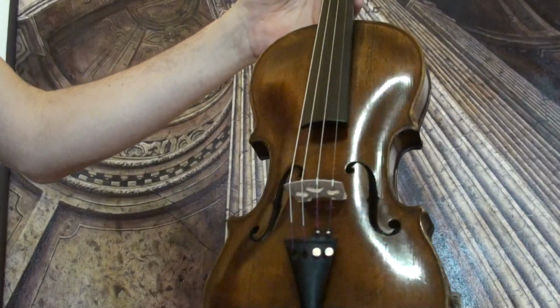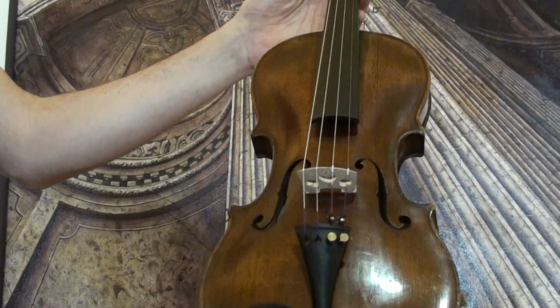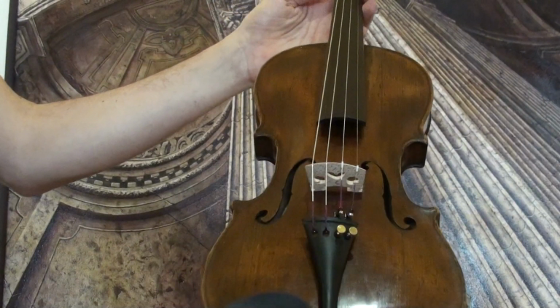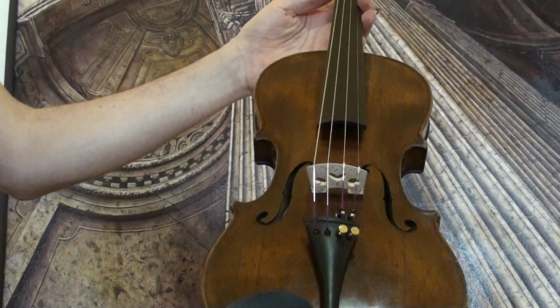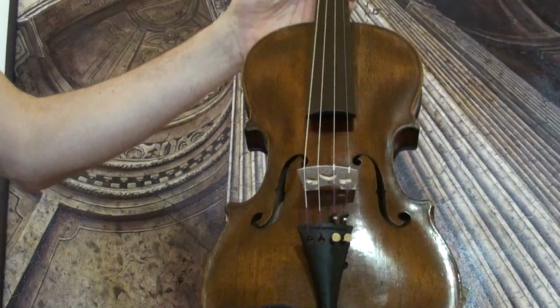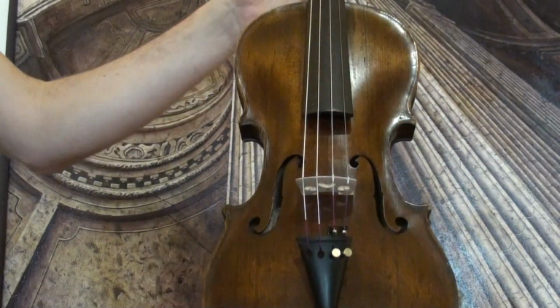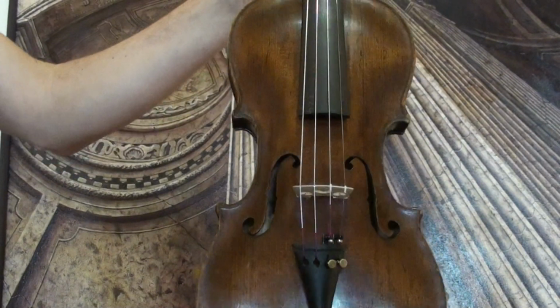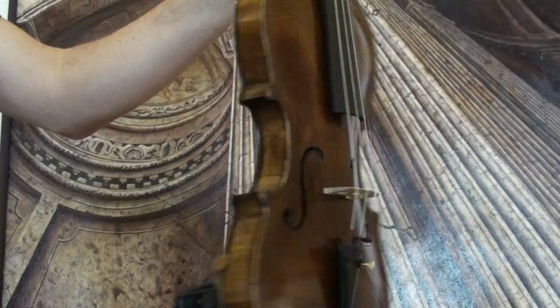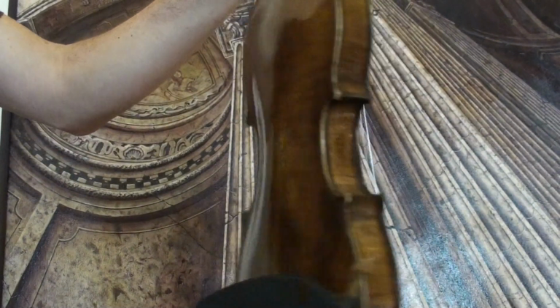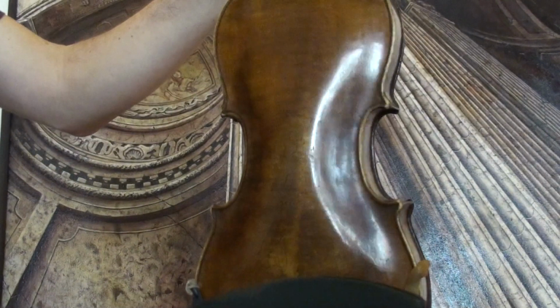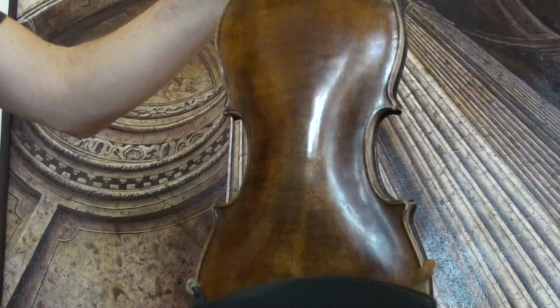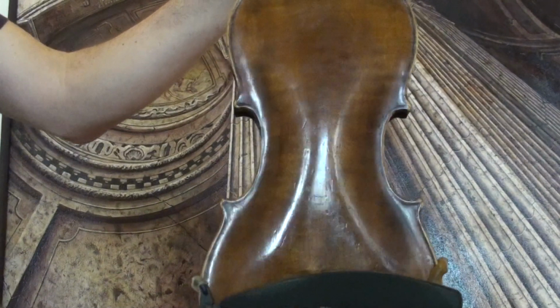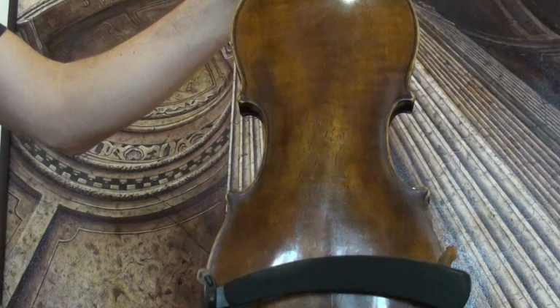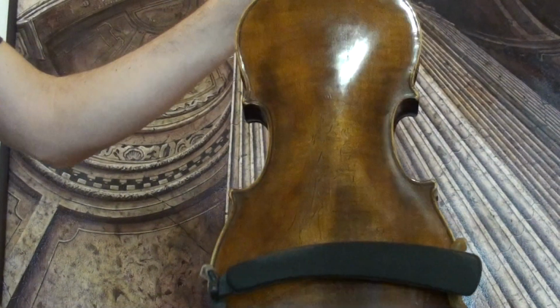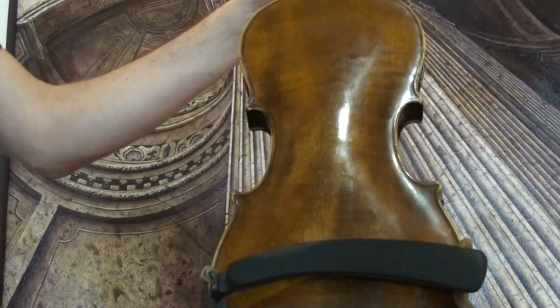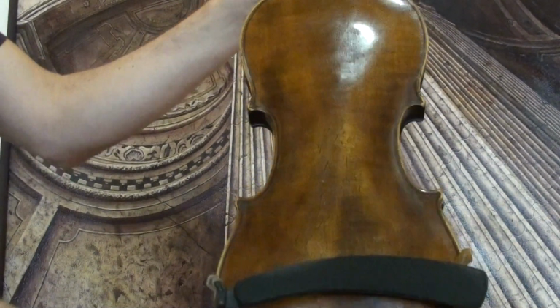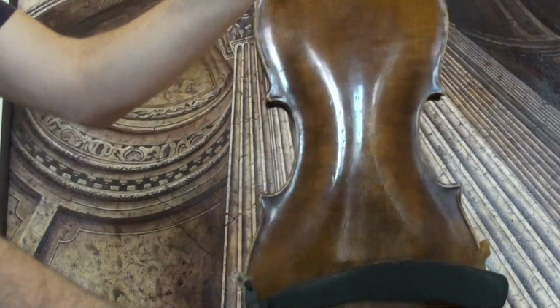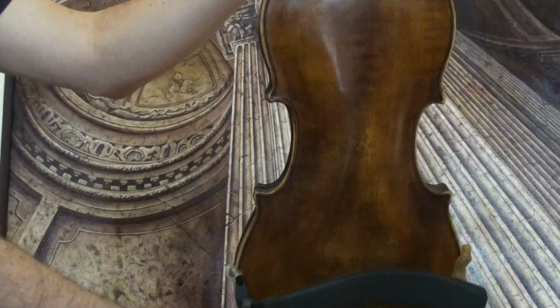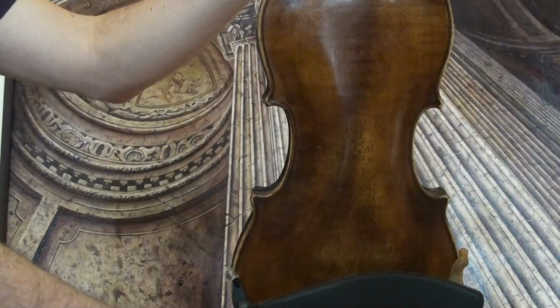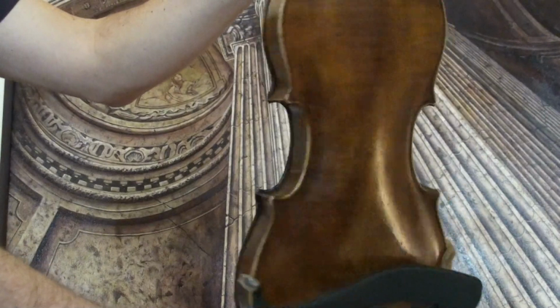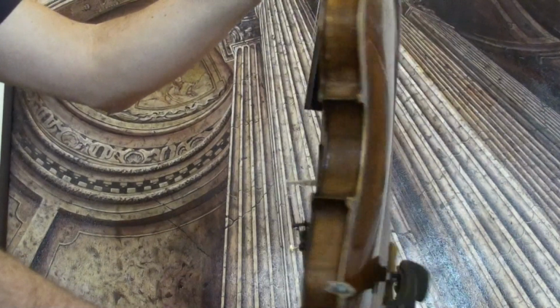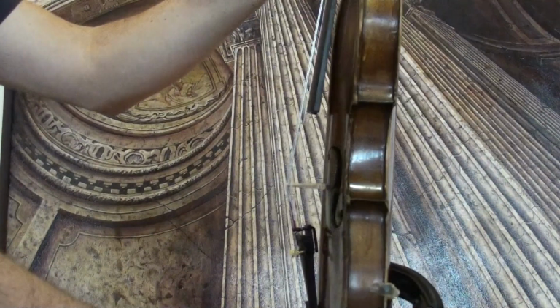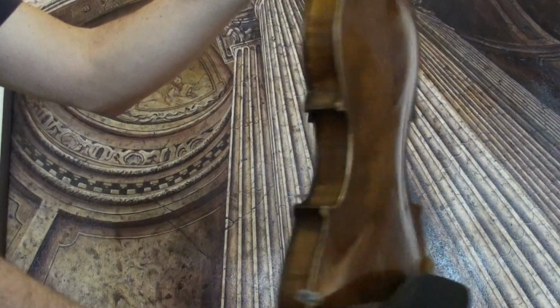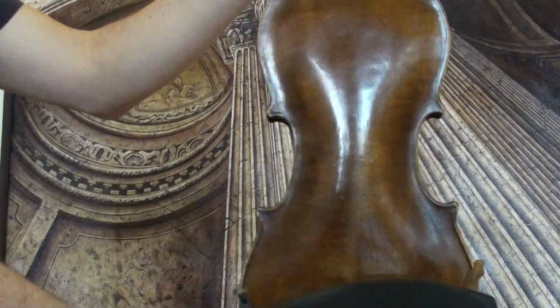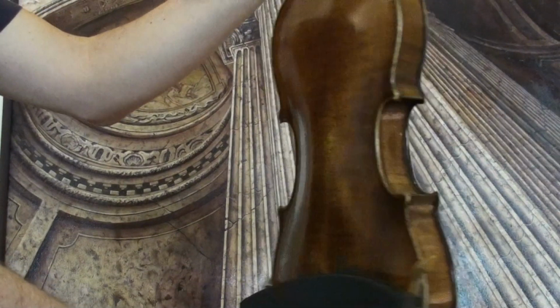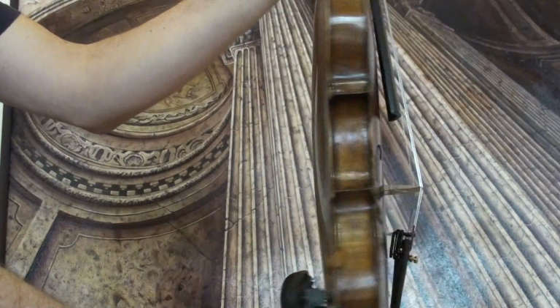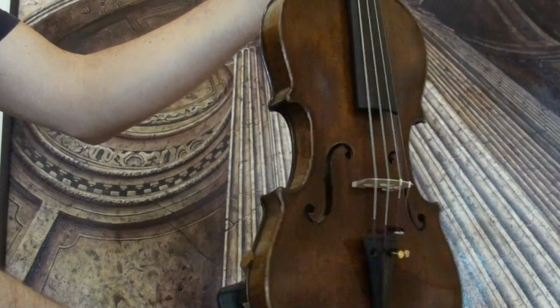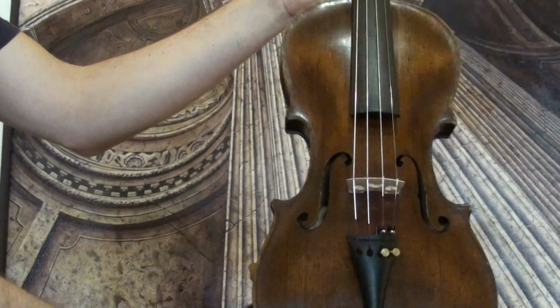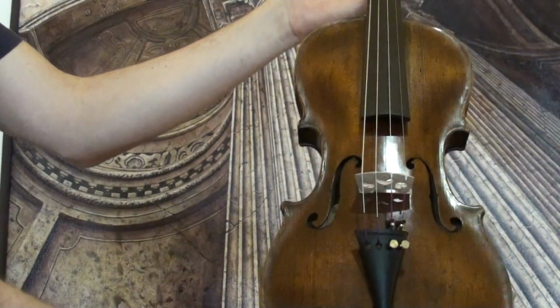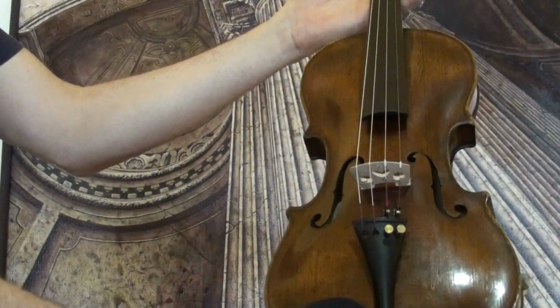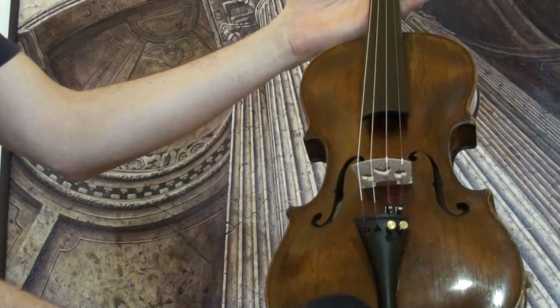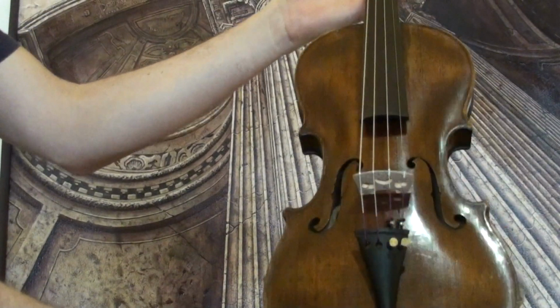The violin shows a one-piece maple back and a medium to fine grain spruce front.